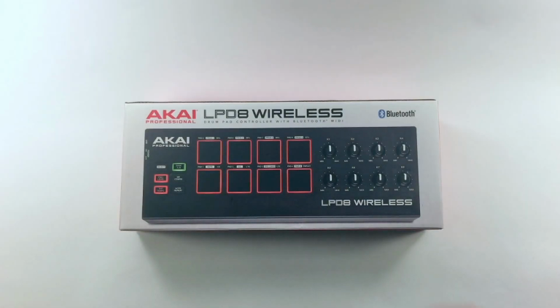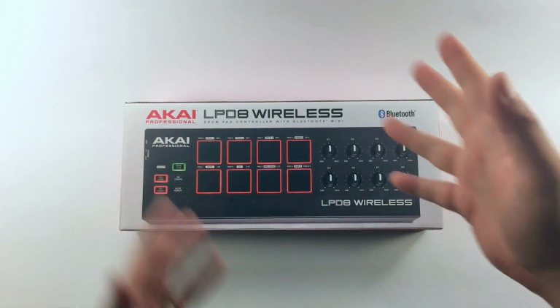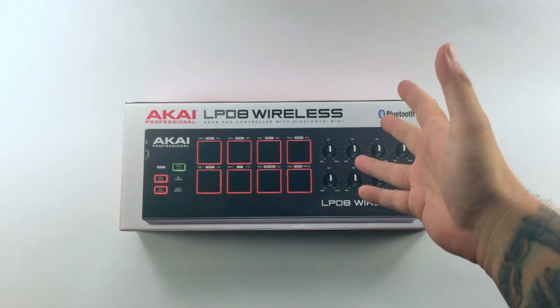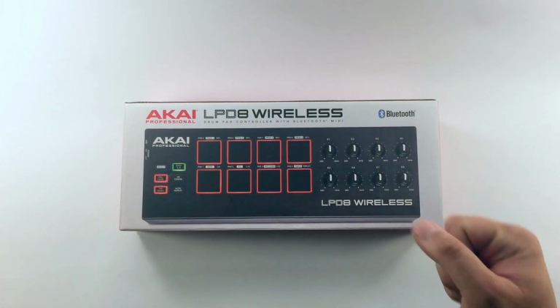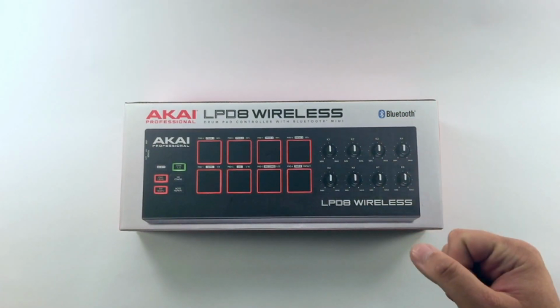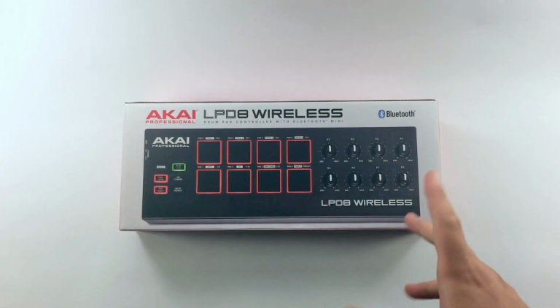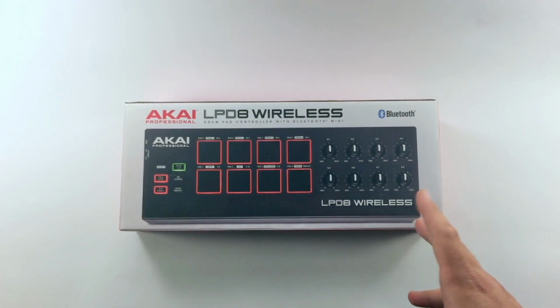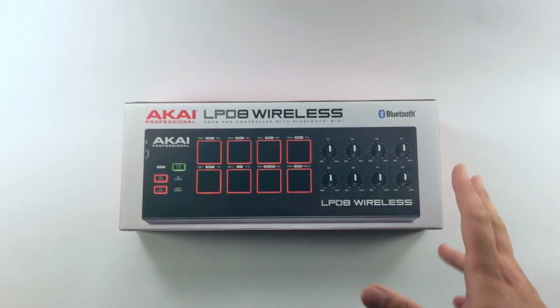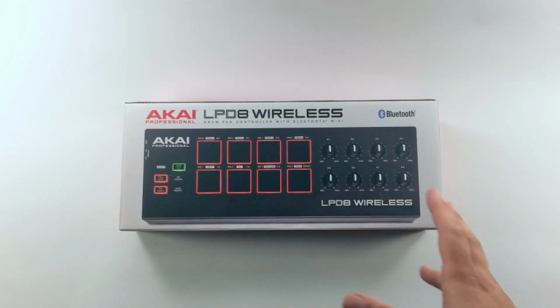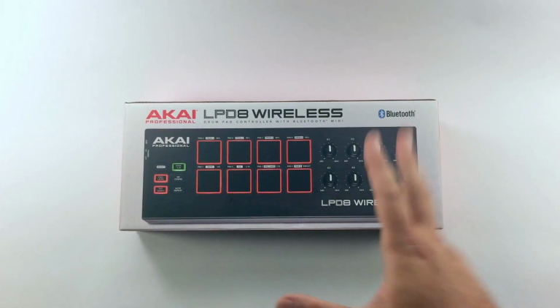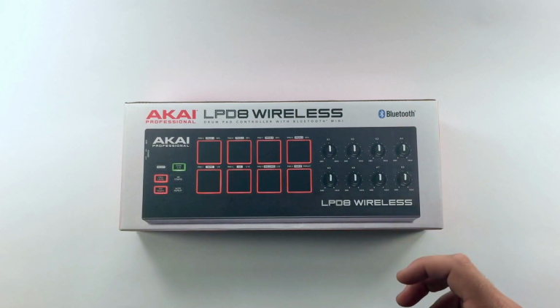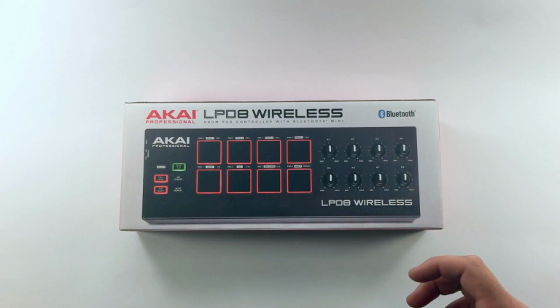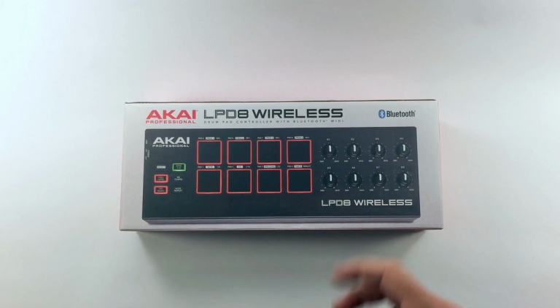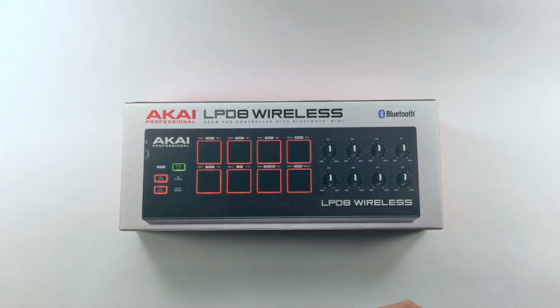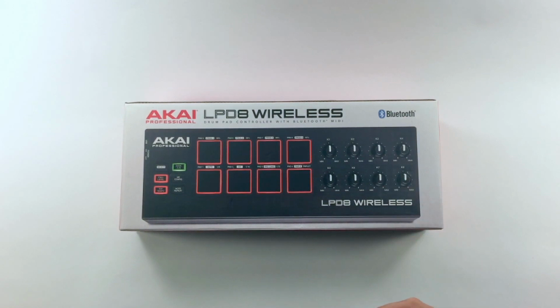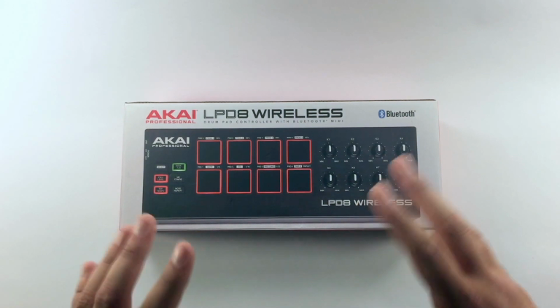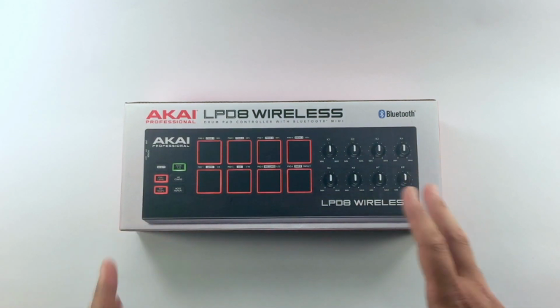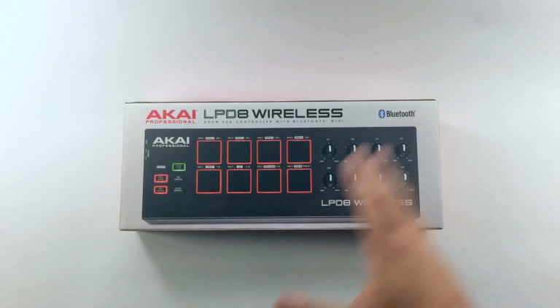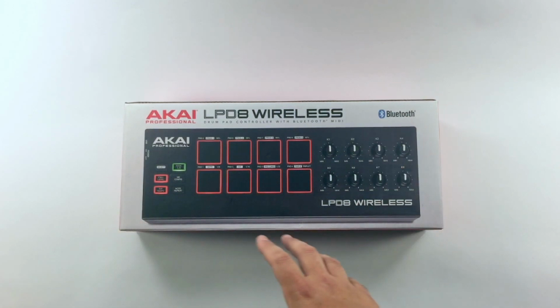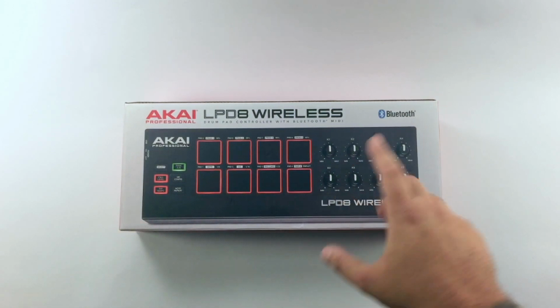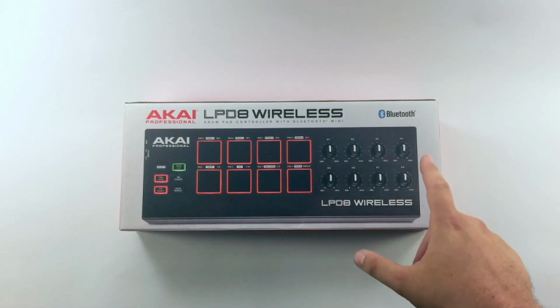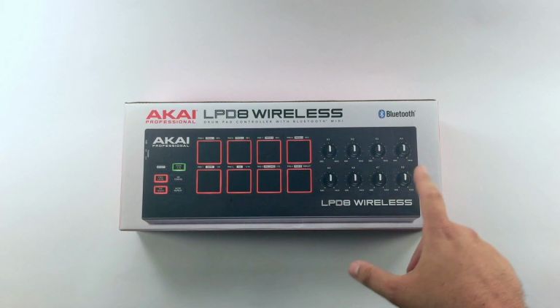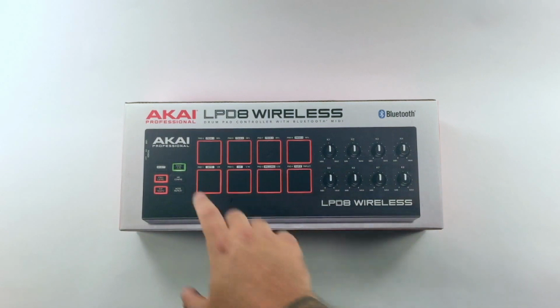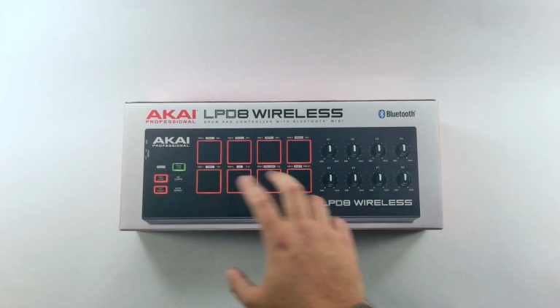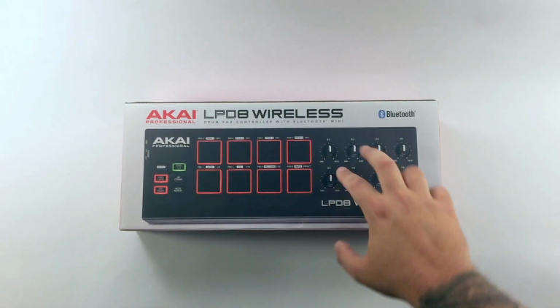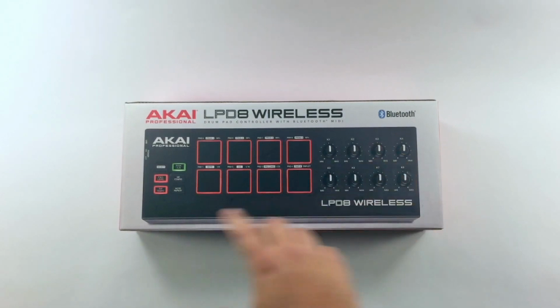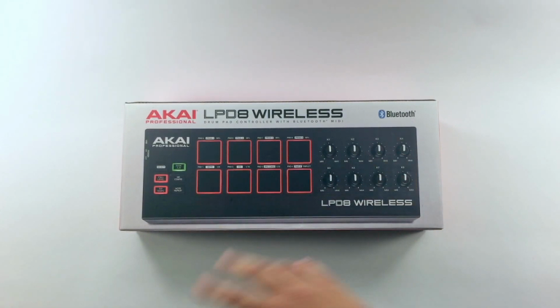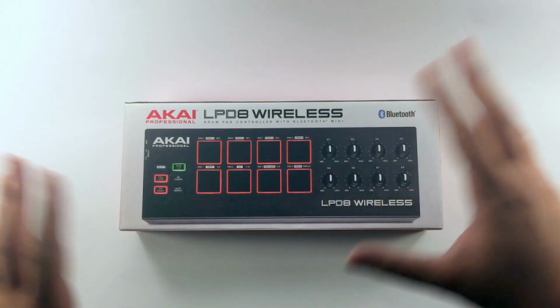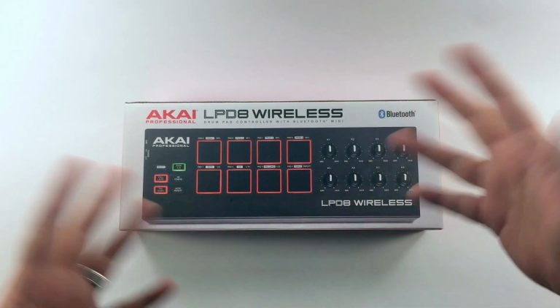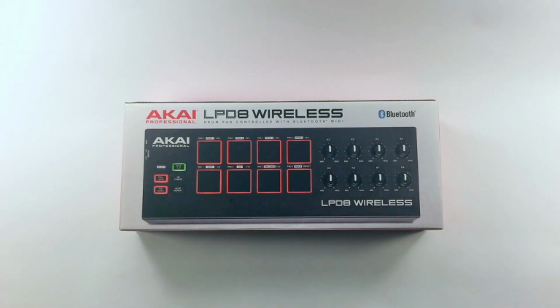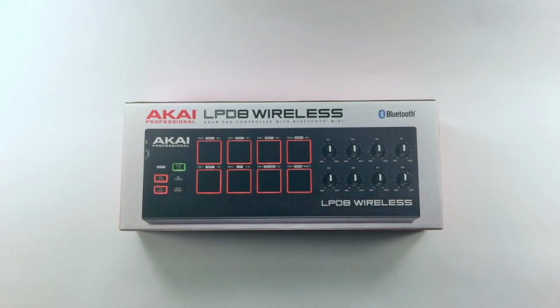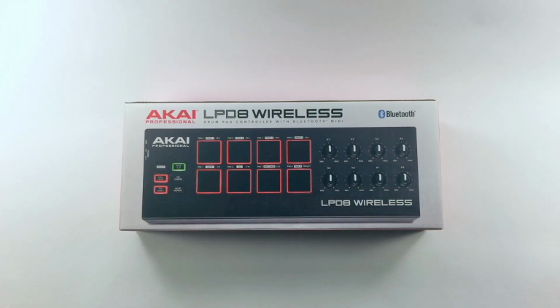Hey everyone, today I have the Akai Professional LPD-8 Wireless Drum Pad Controller with Bluetooth MIDI. This thing transmits your MIDI data over Bluetooth. You have these pads, these encoders, all these cool features. Let's open the box and see what's inside.